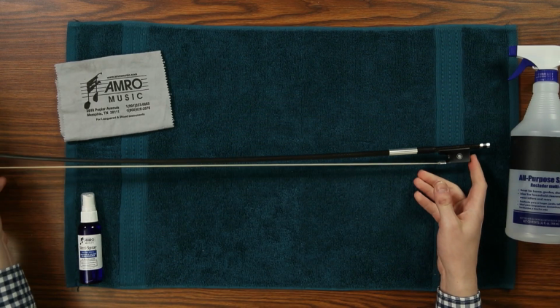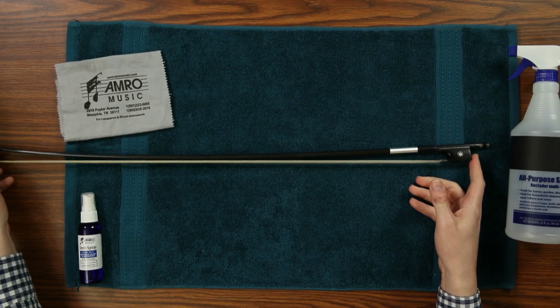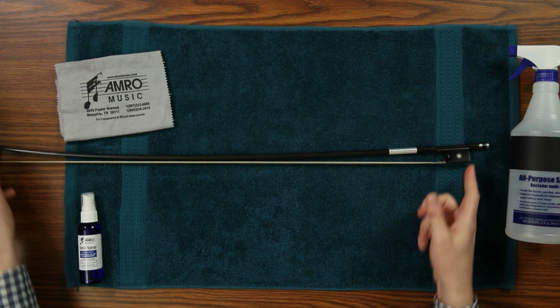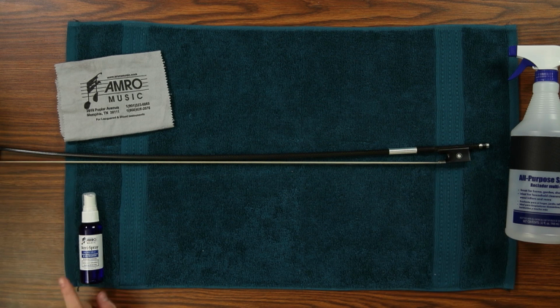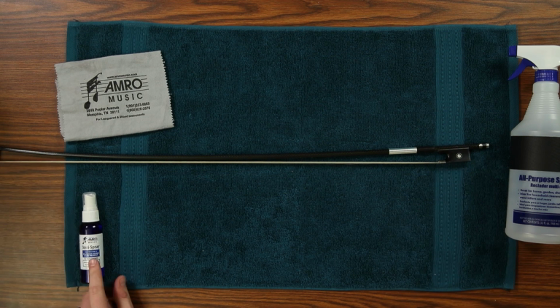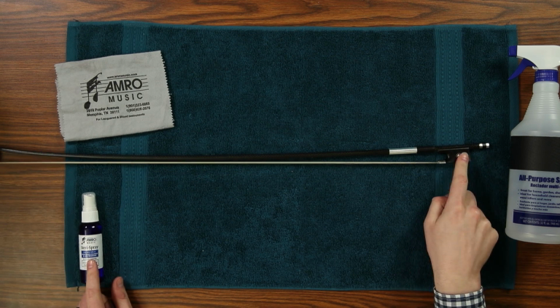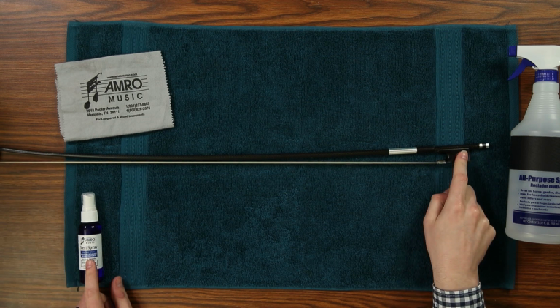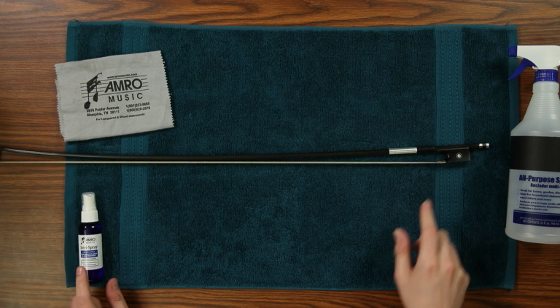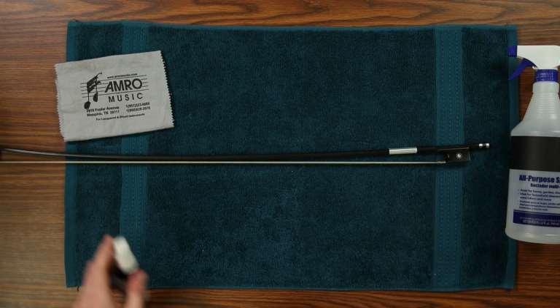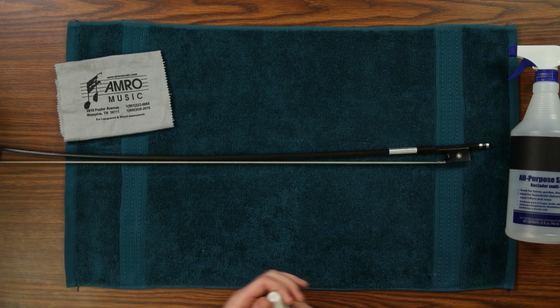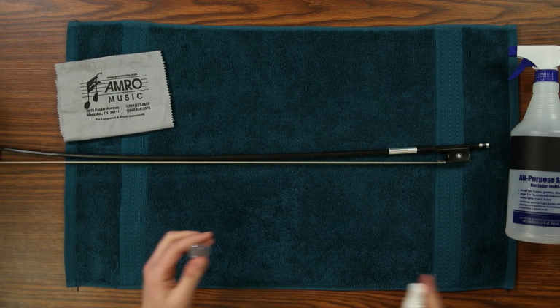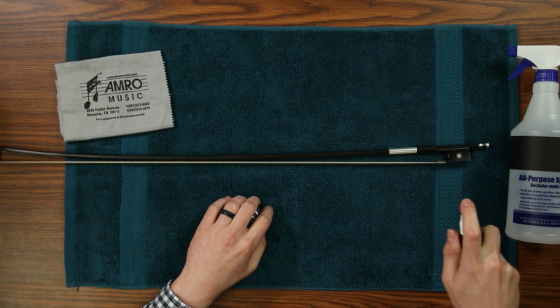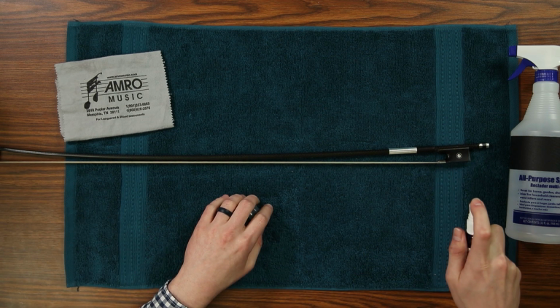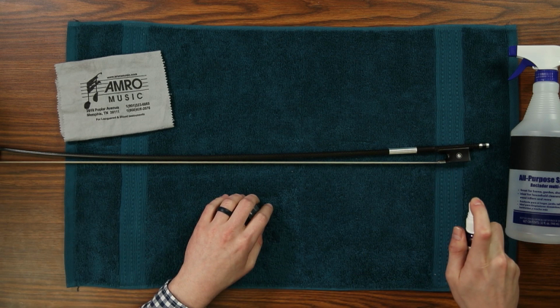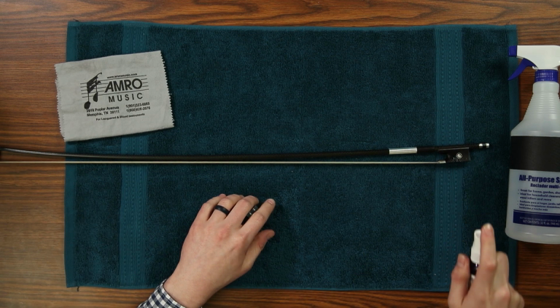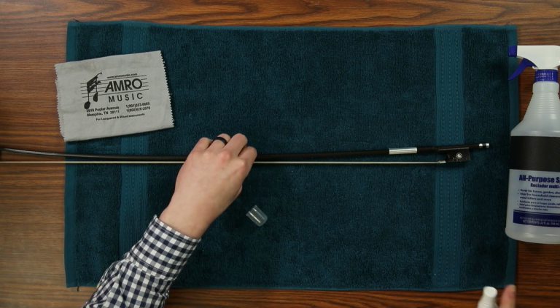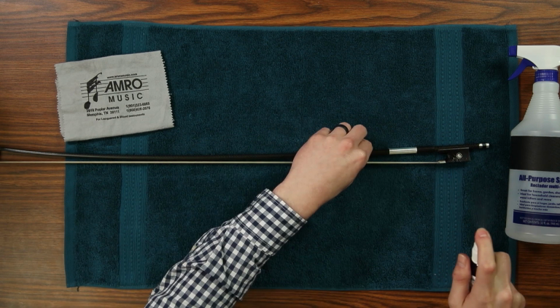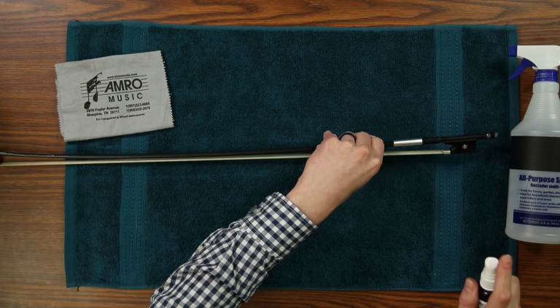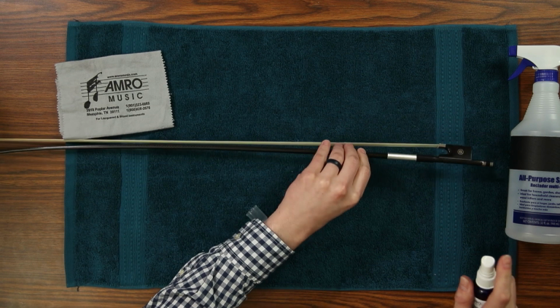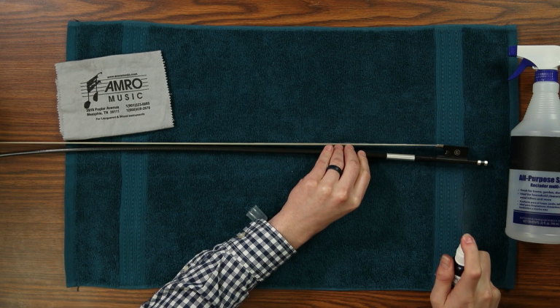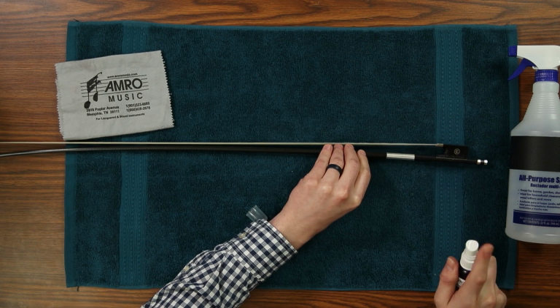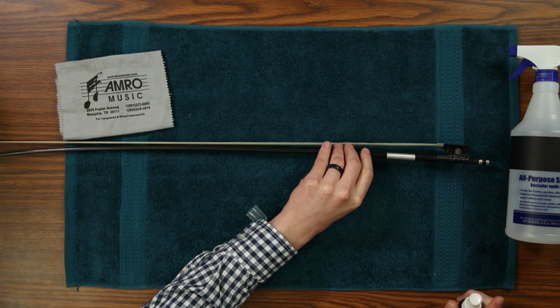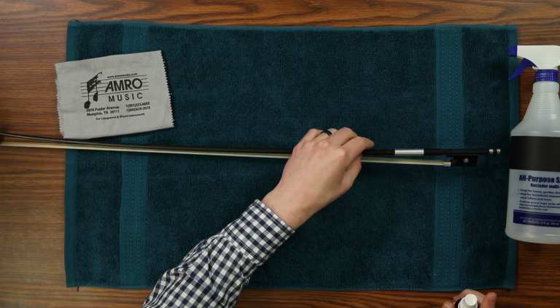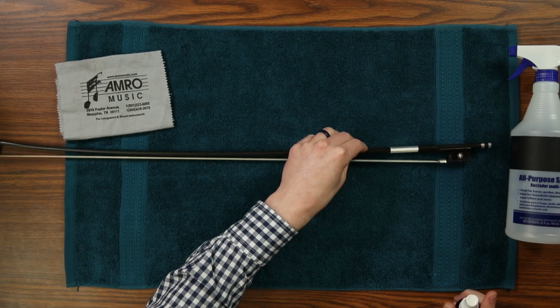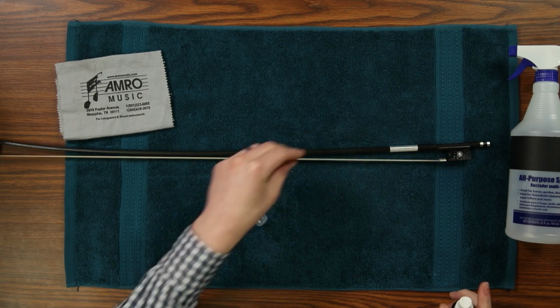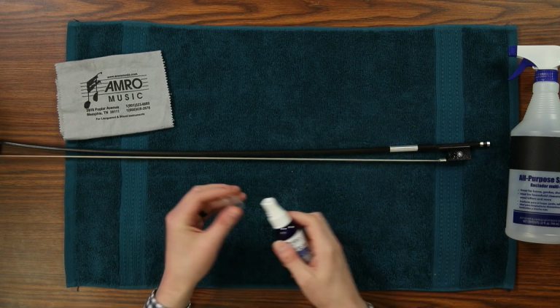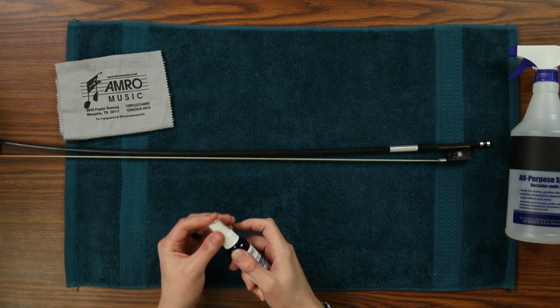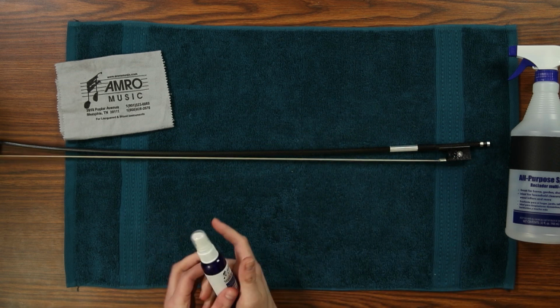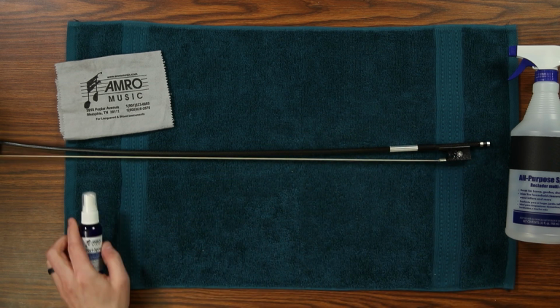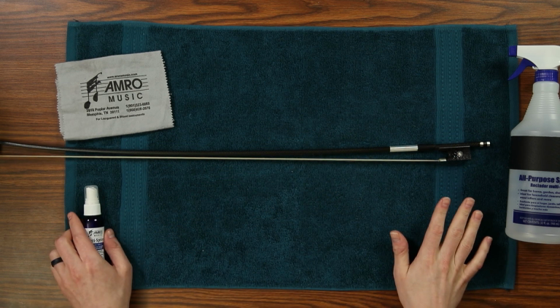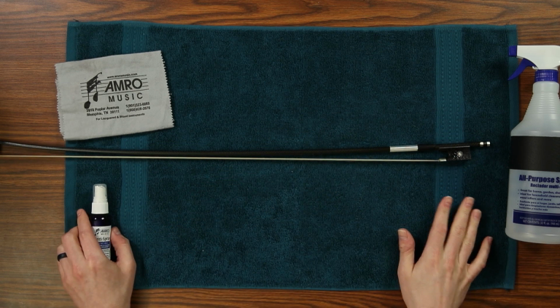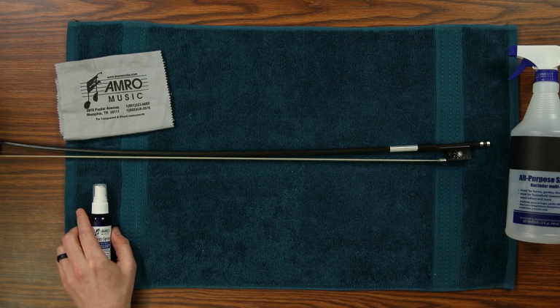Now for the bow. Like with the instrument, if your frog or stick is made of wood you should use stair spray to sanitize them, making sure to let the spray stay on the wood for one to two minutes before wiping it away.